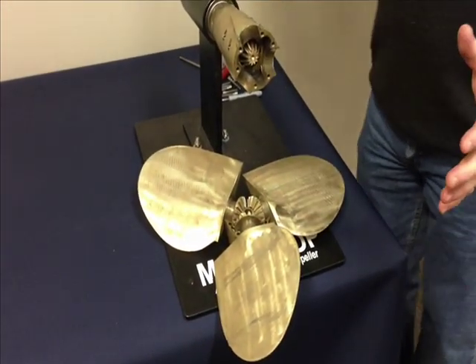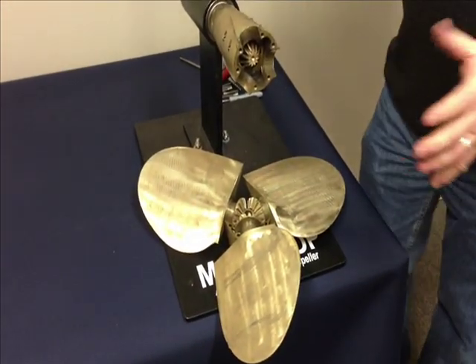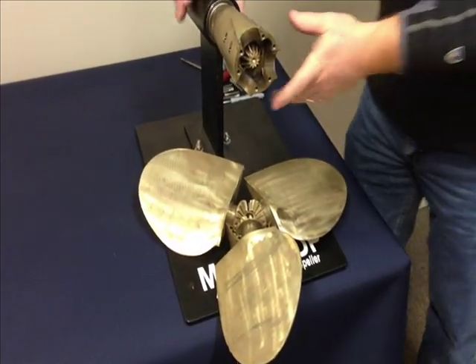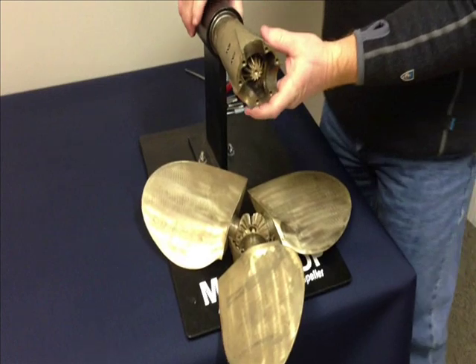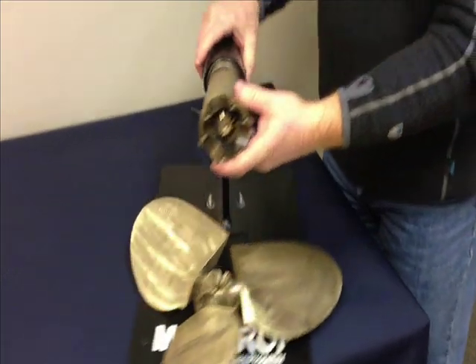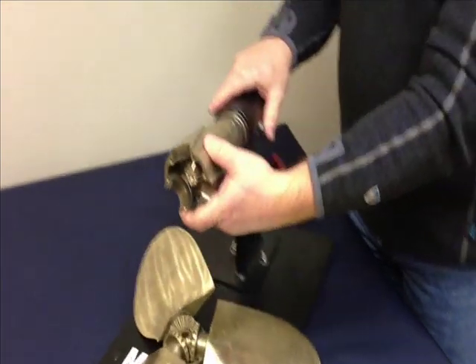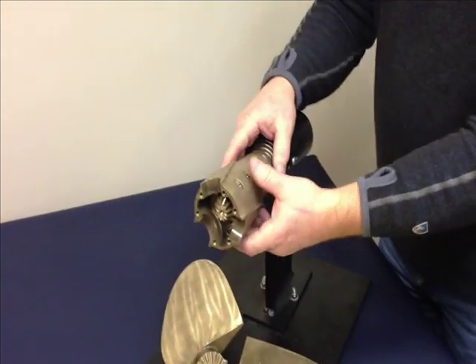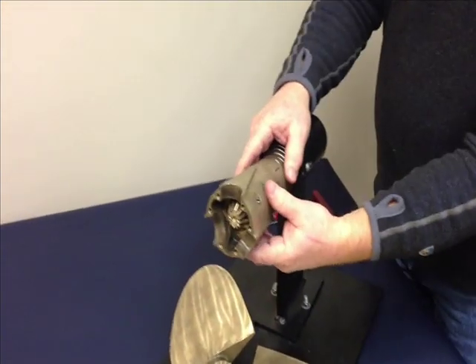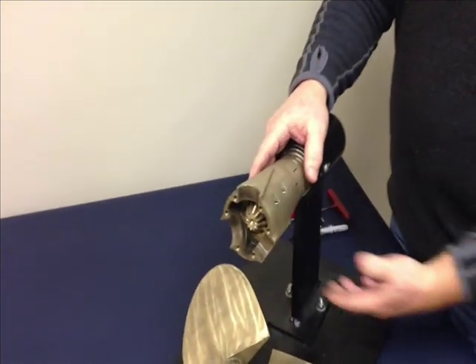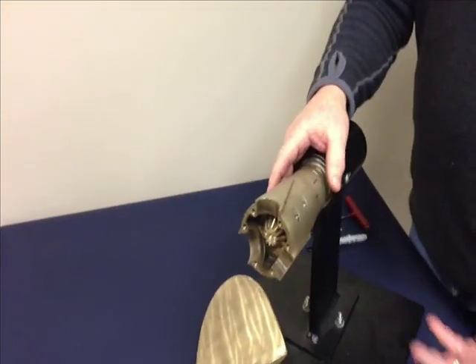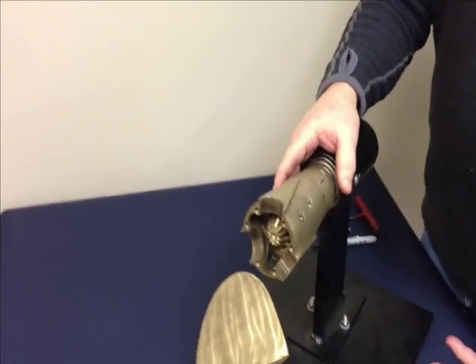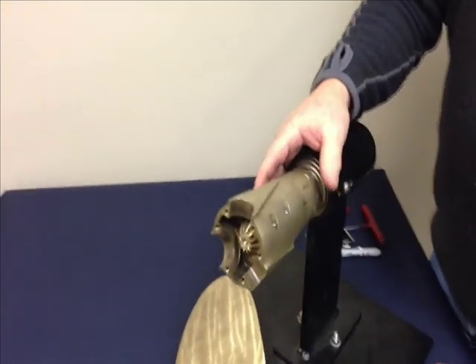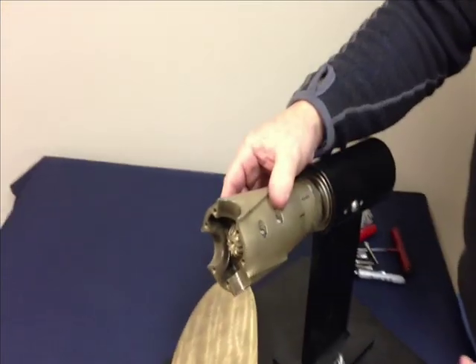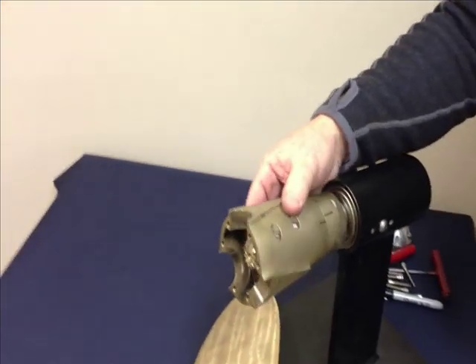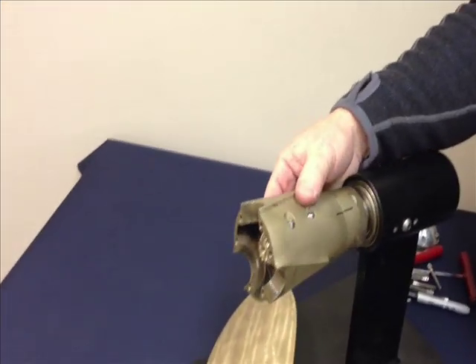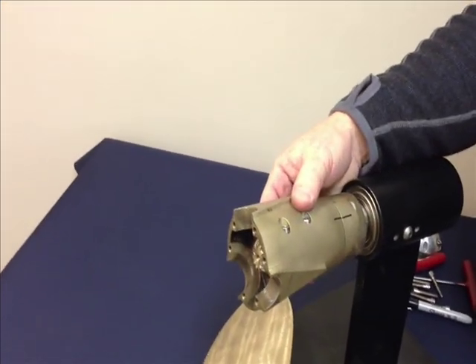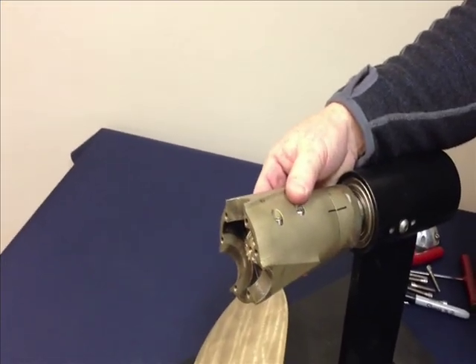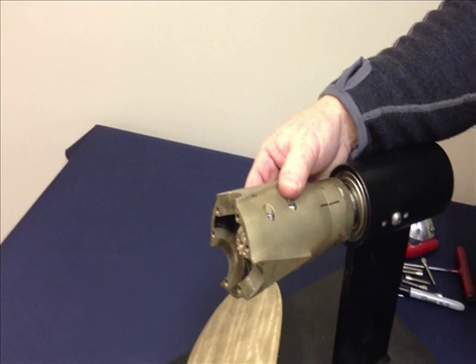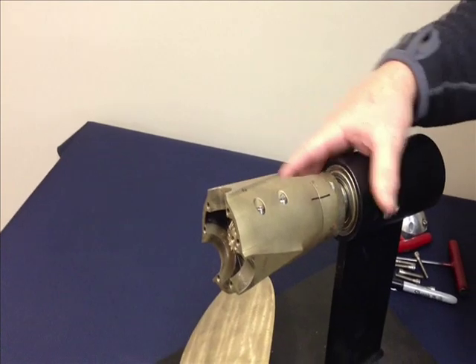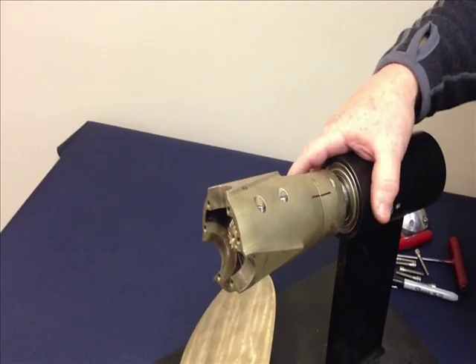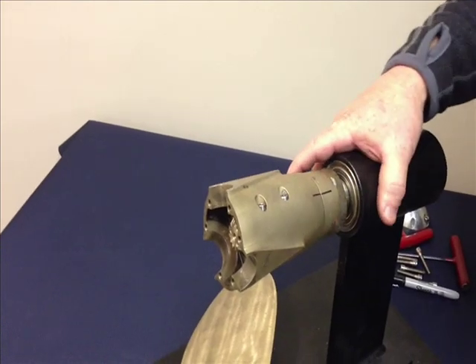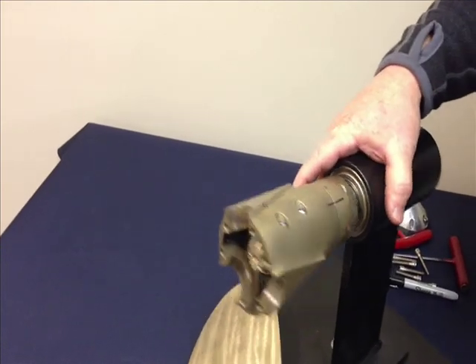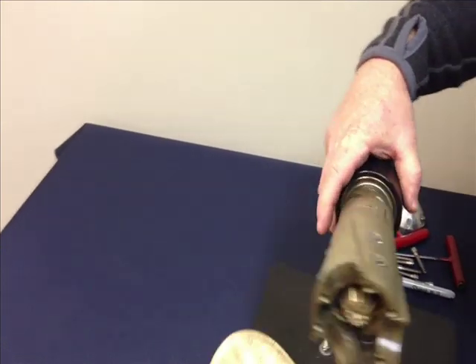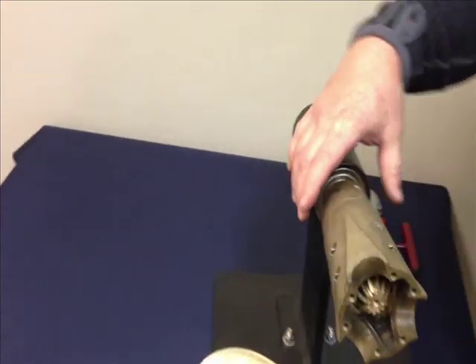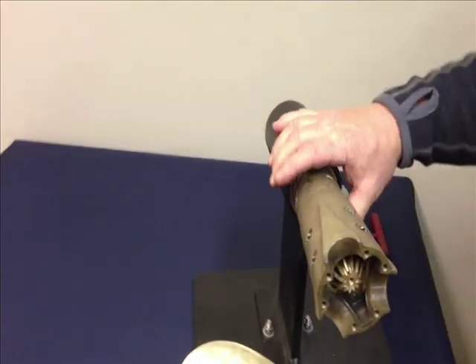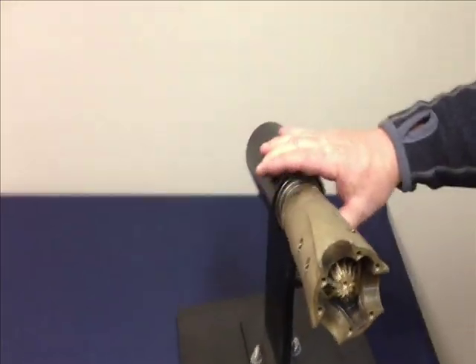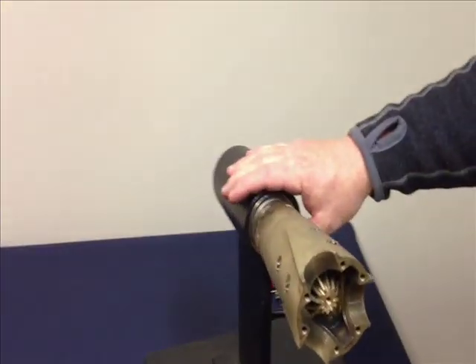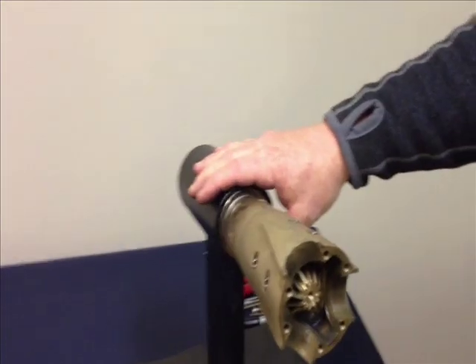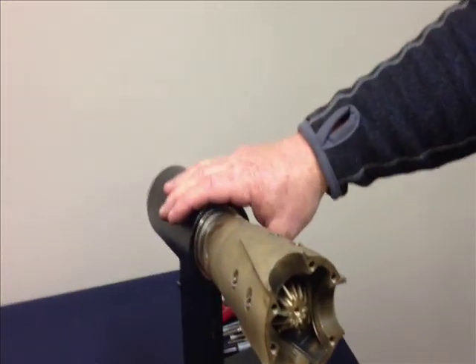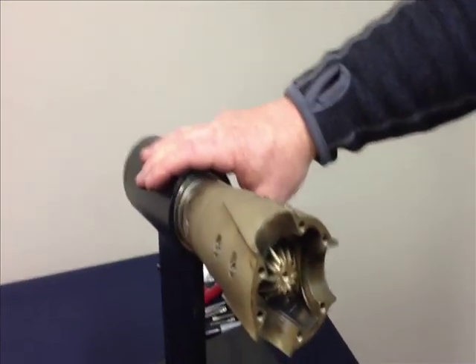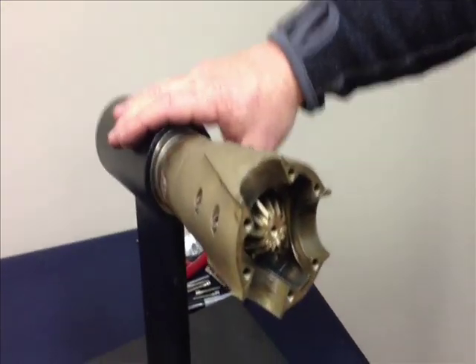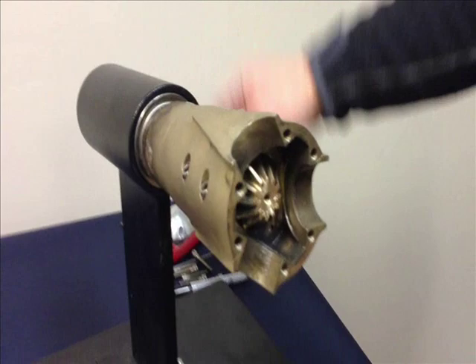Next, look back at your mark. Is my mark aligned or did I bump it? Align the marks back up and then you're going to look inside the propeller to determine what letter setting it is.